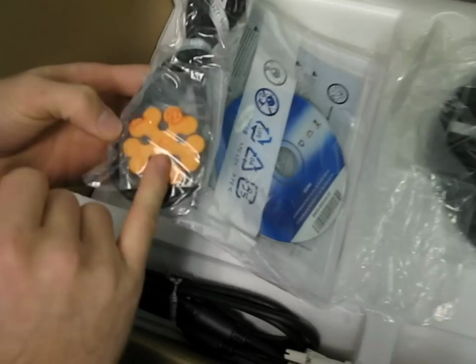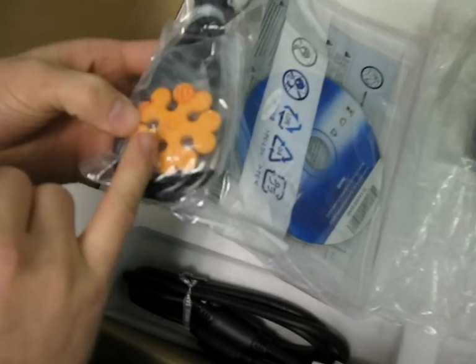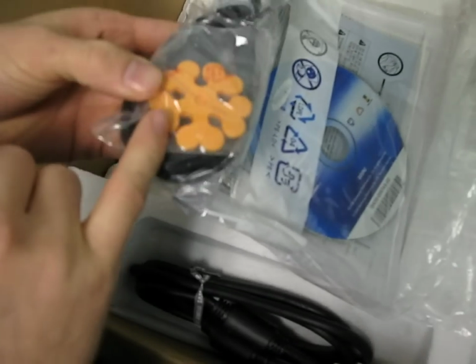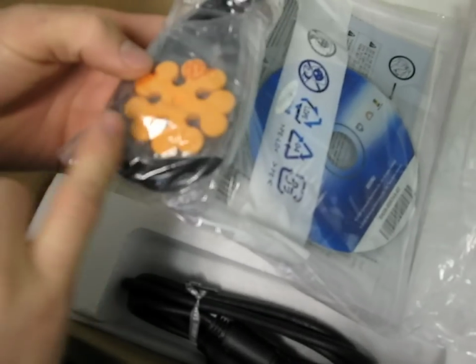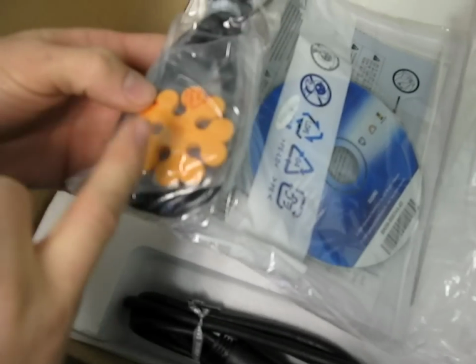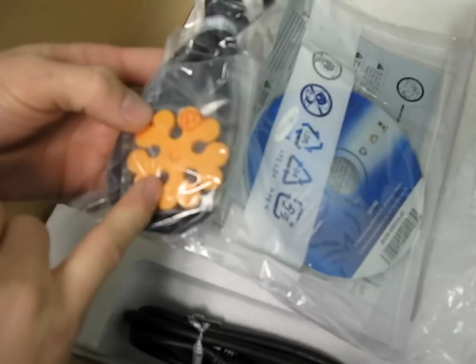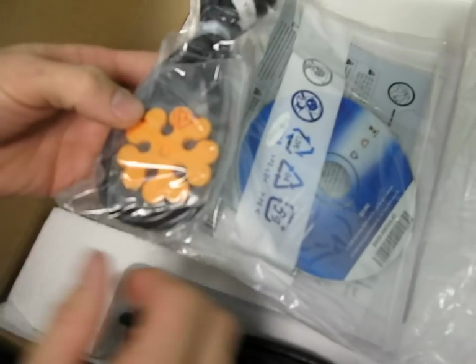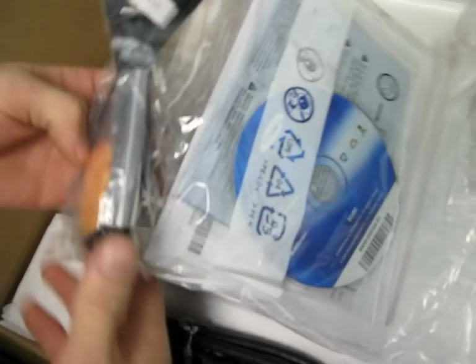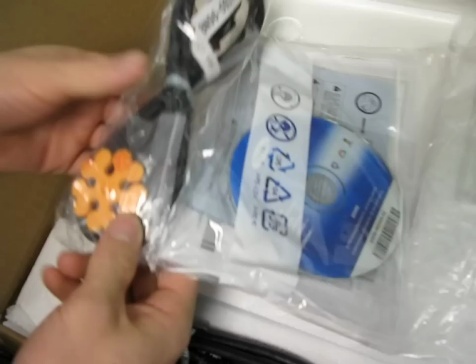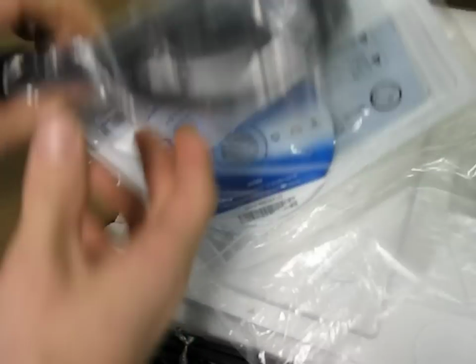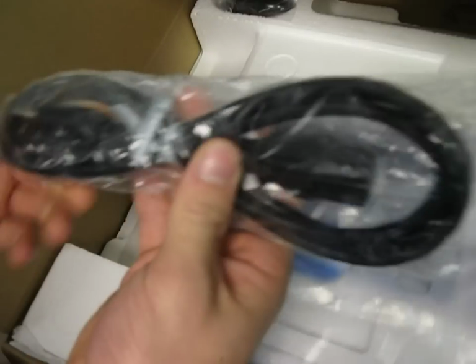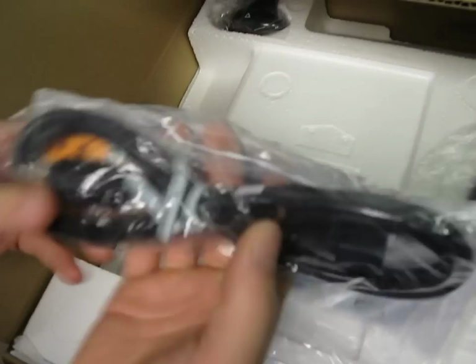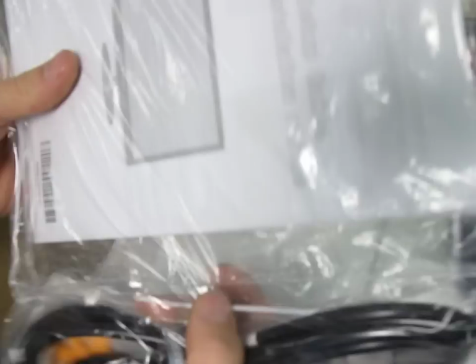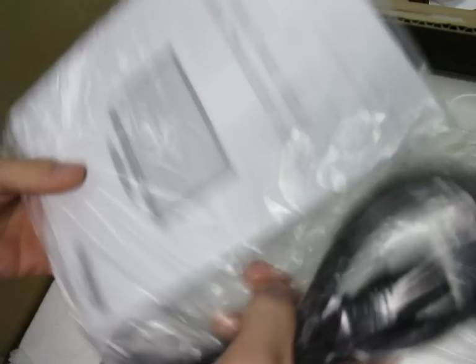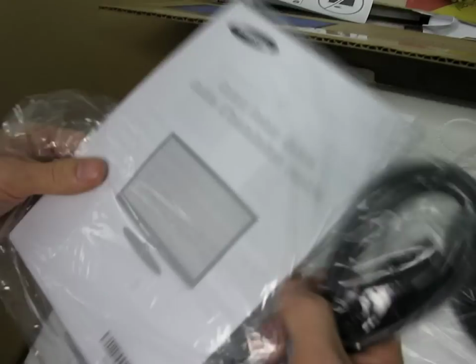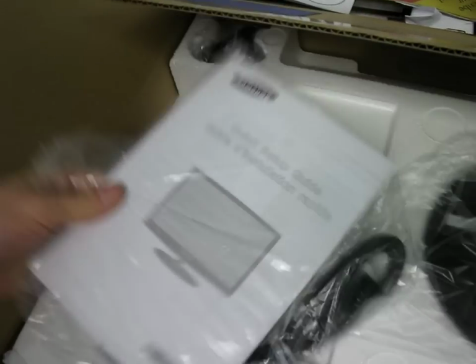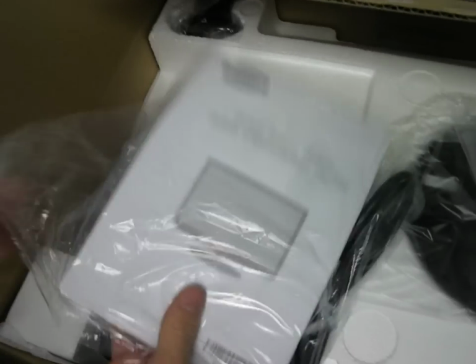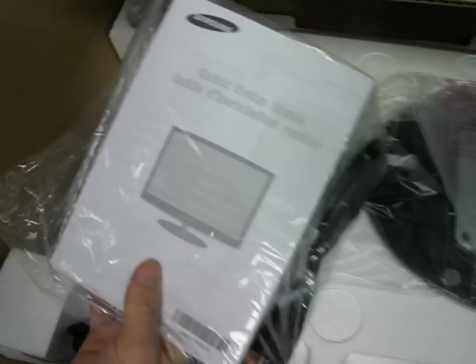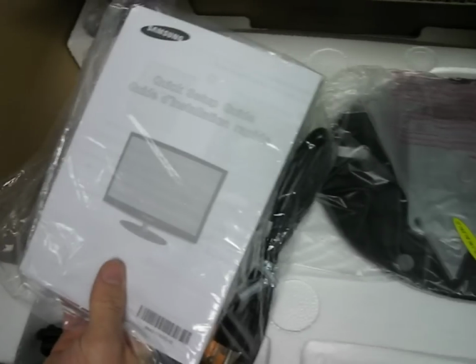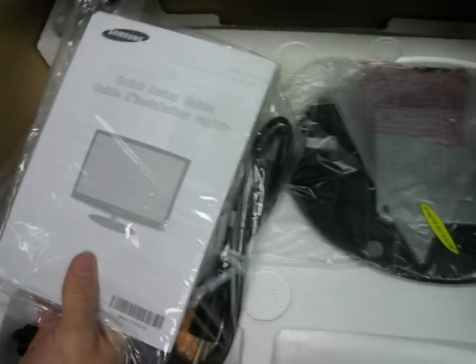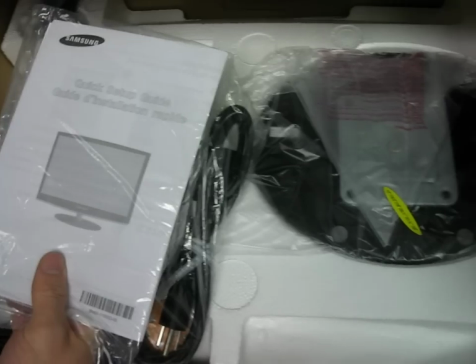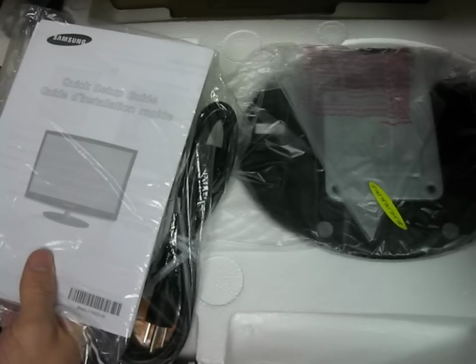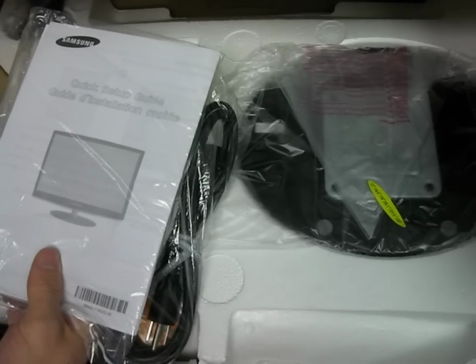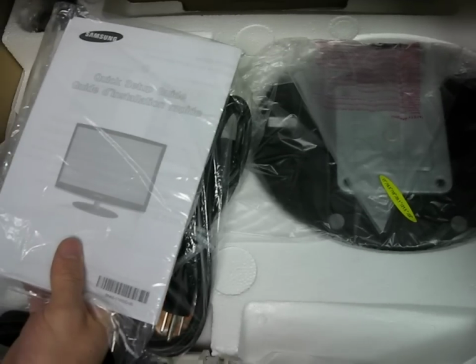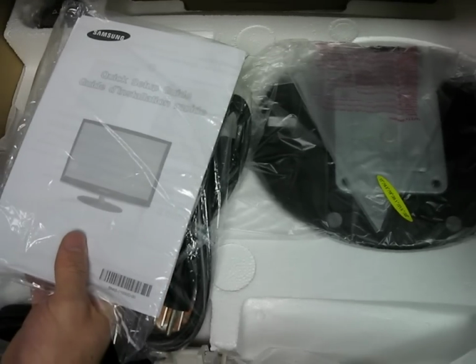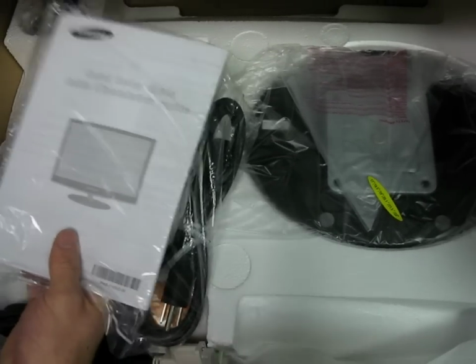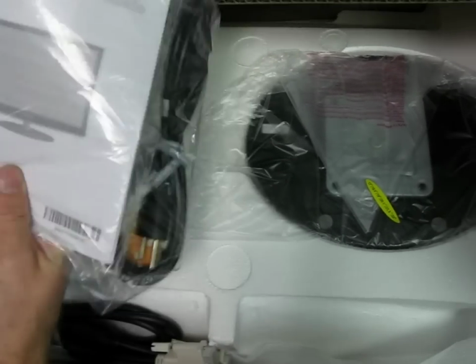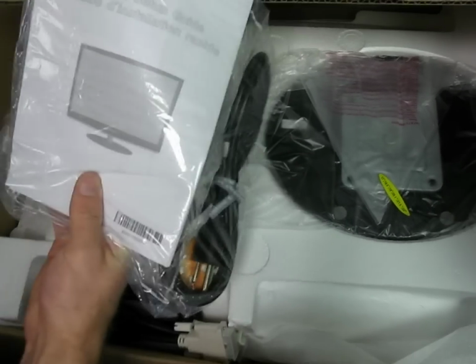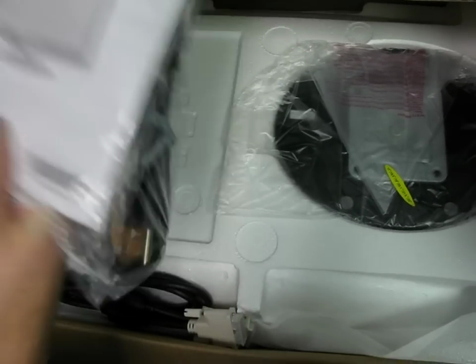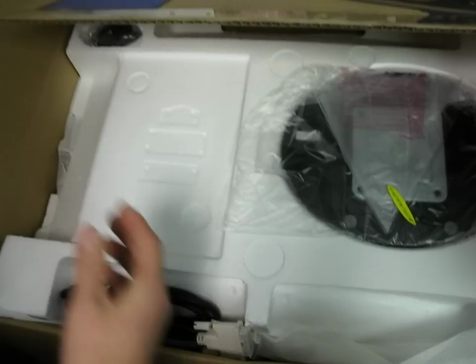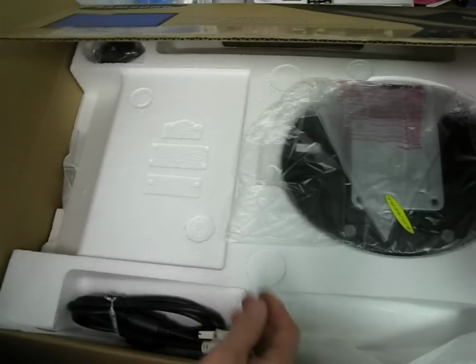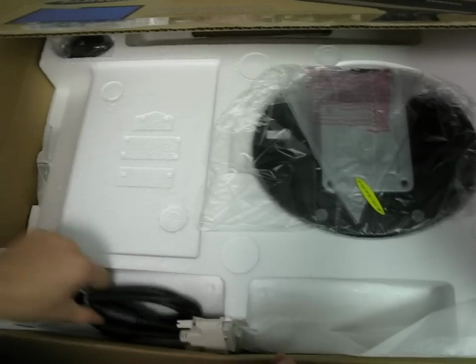Oh, this is for organizing your cables — pretty cool. Then a power cable, just your standard computer power cable. And what I thought was the quick setup guide clearly was not, because this is the actual quick setup guide, but we're not going to look at that today.